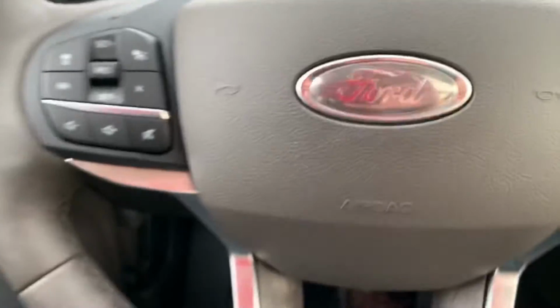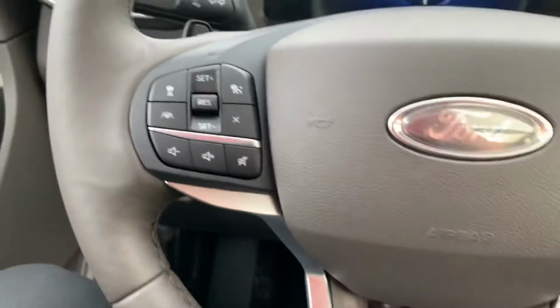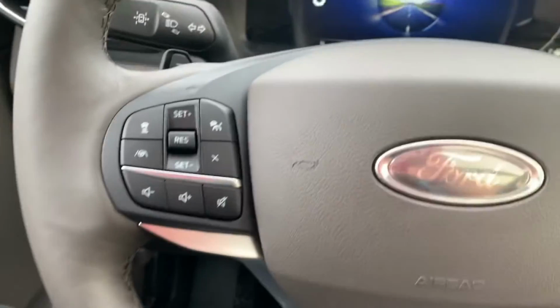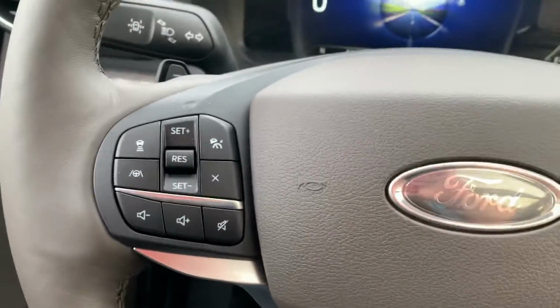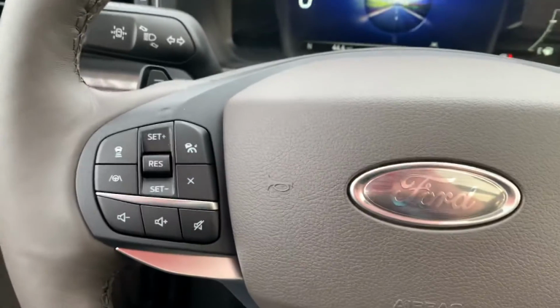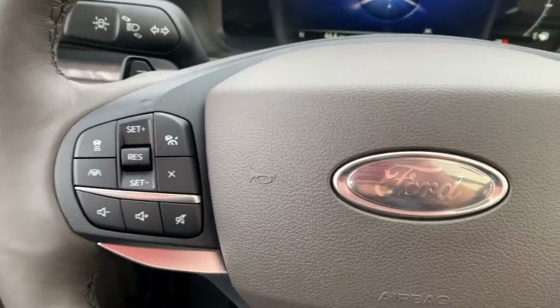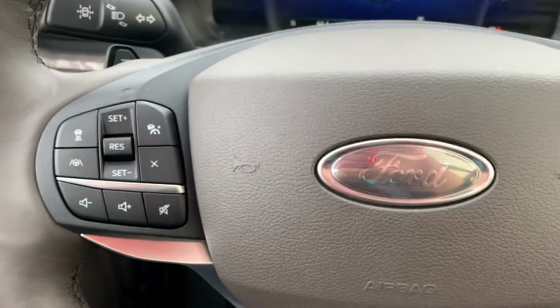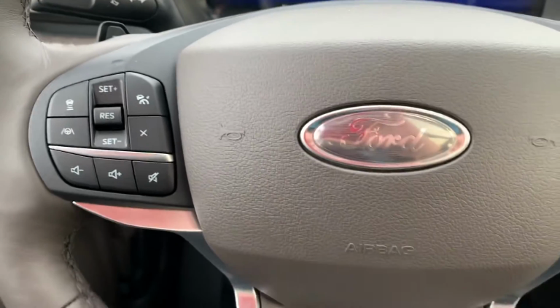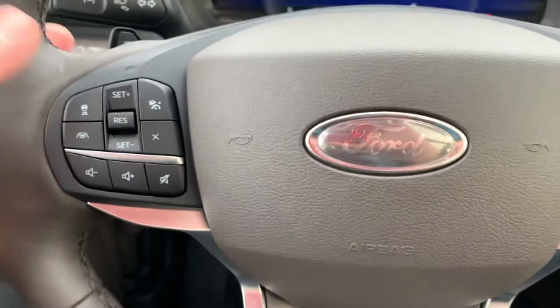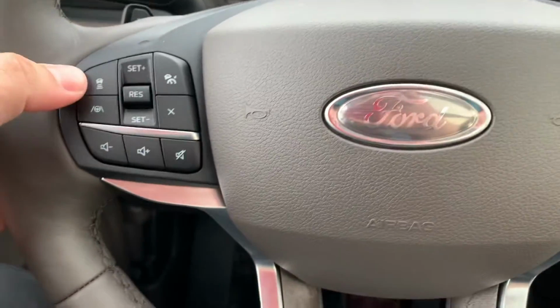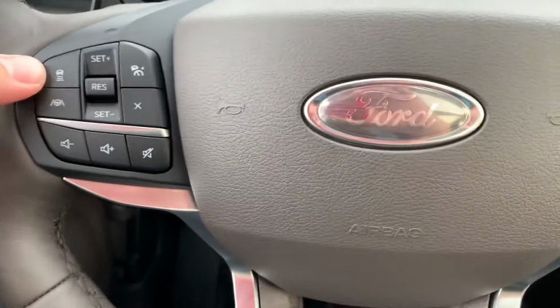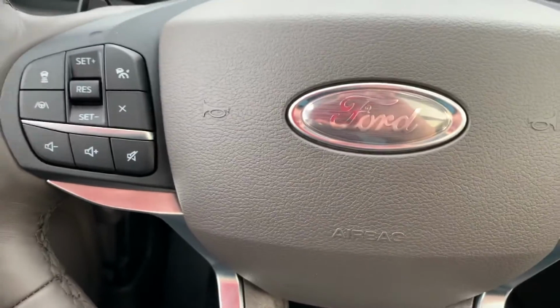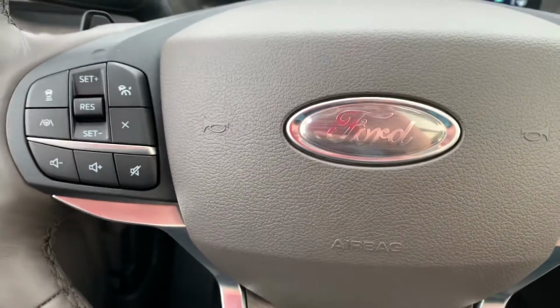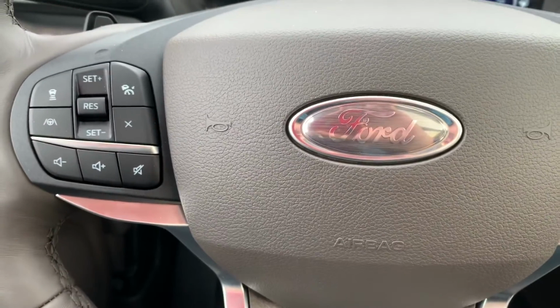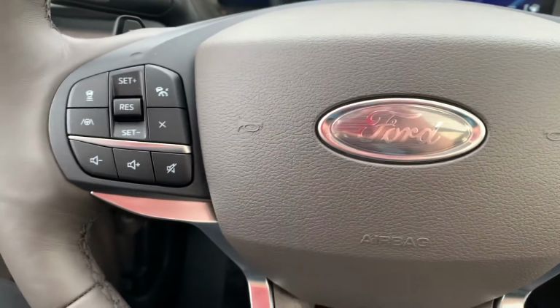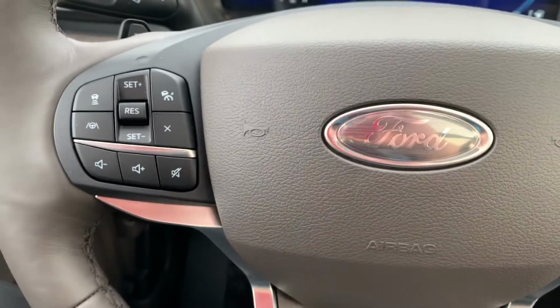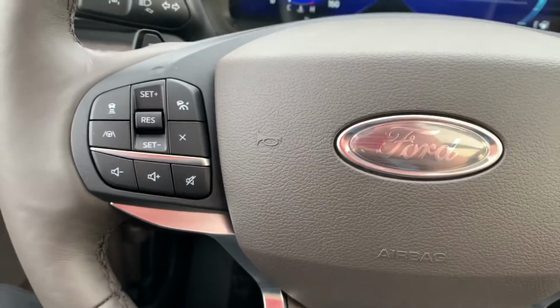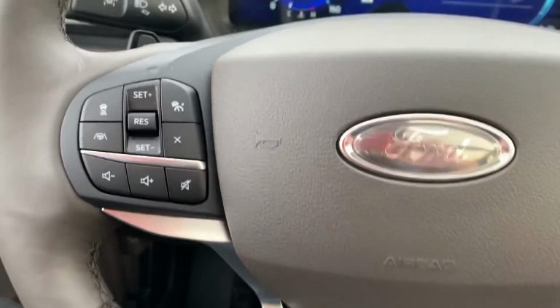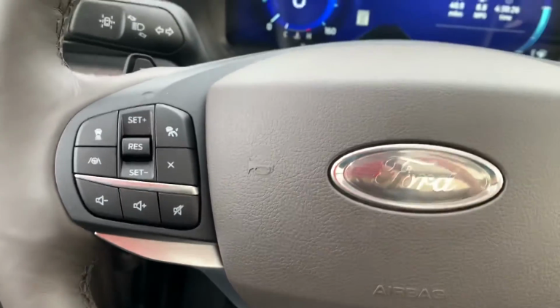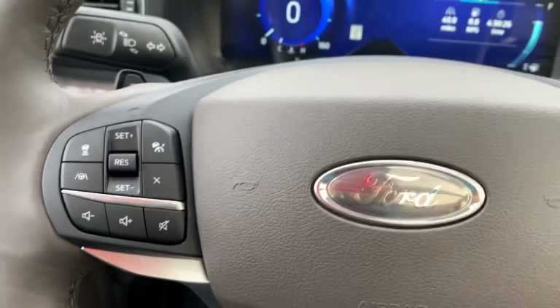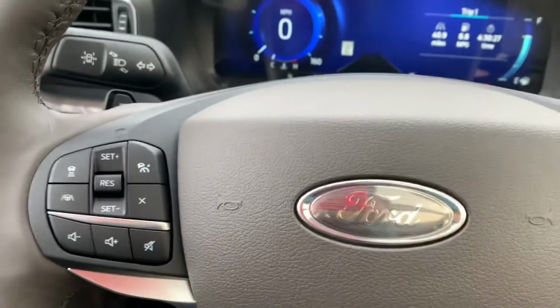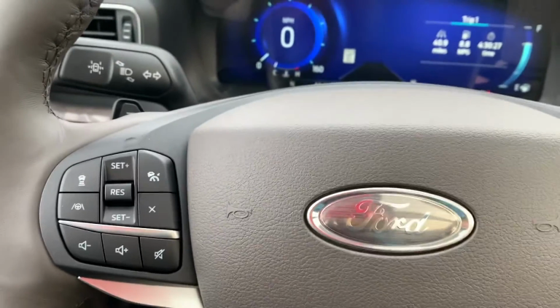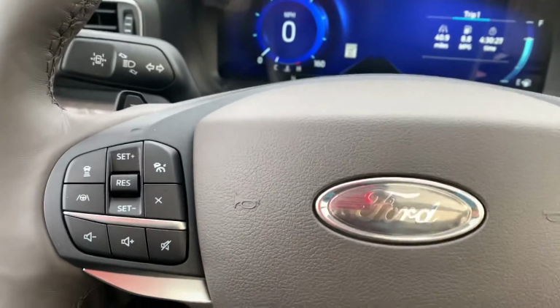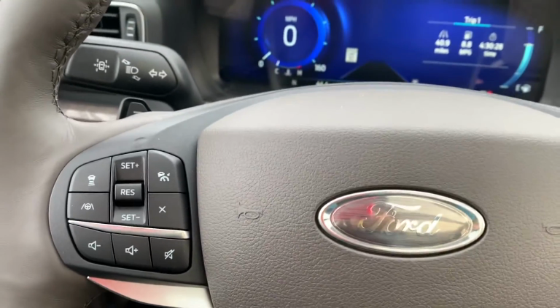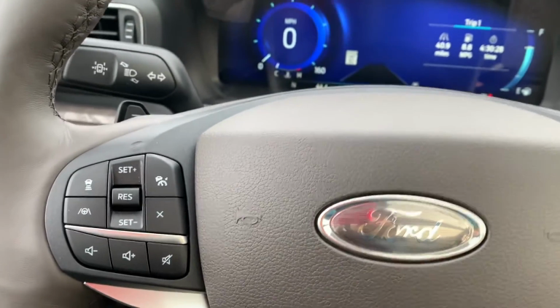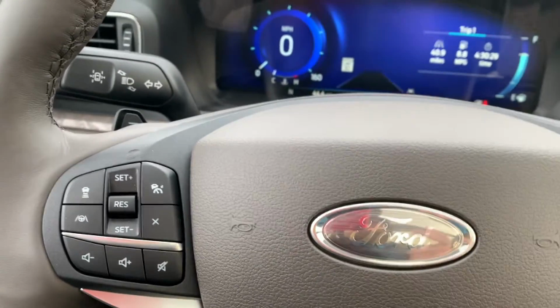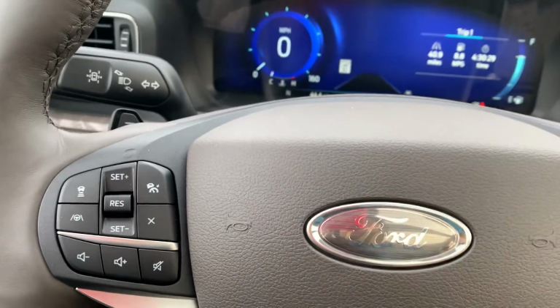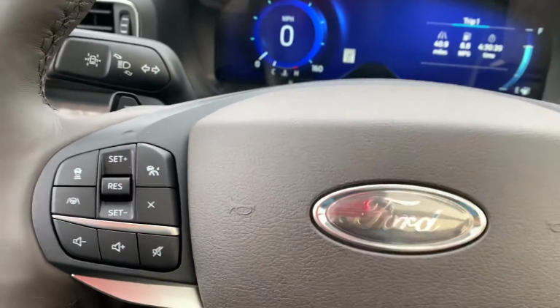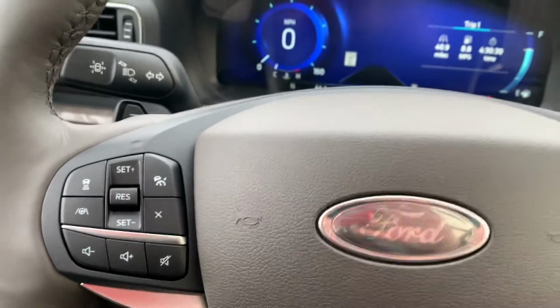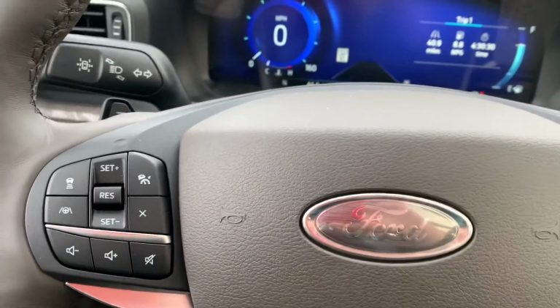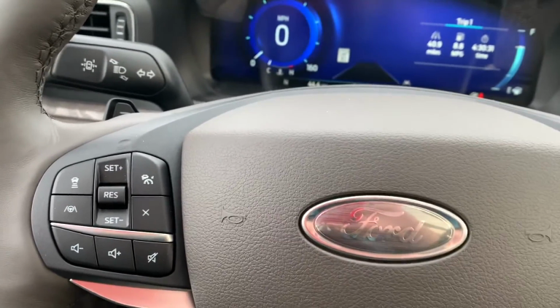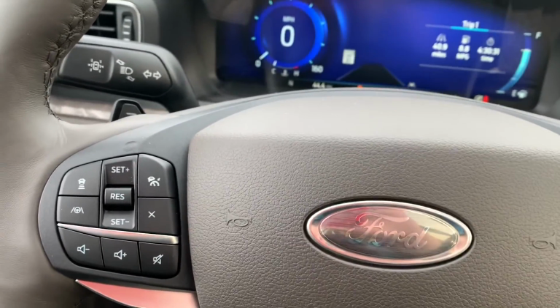This does have adaptive cruise control. If you press this button, there are three different chase modes — close, medium, and far. It will pace the vehicle in front of you, slow you down, and speed you back up. It also has lane departure assist.